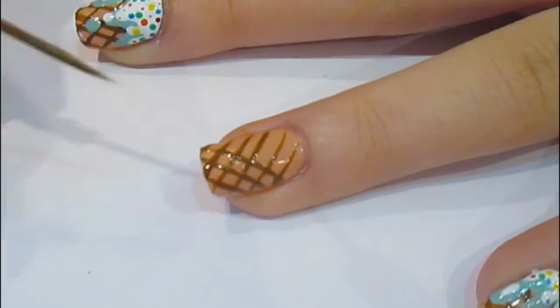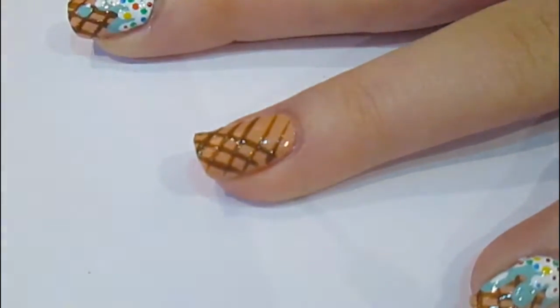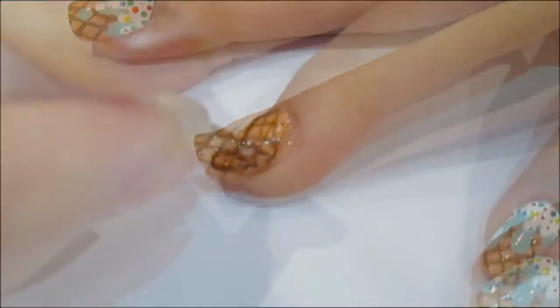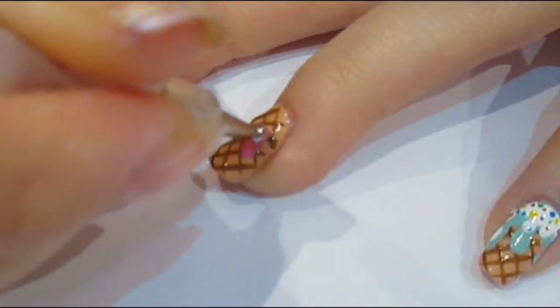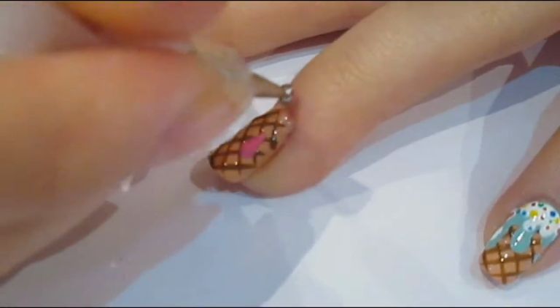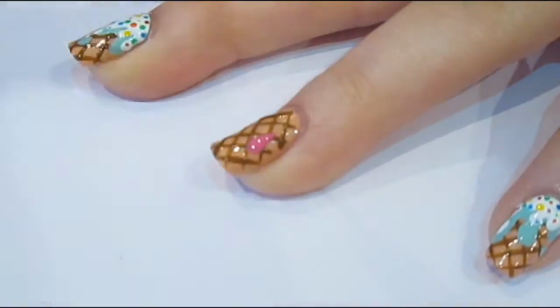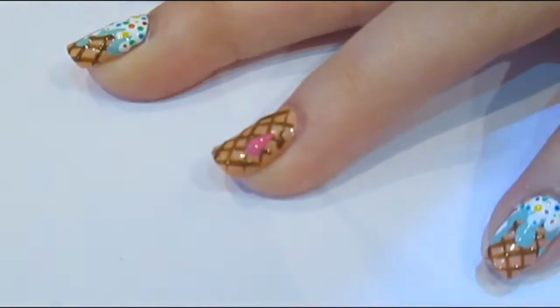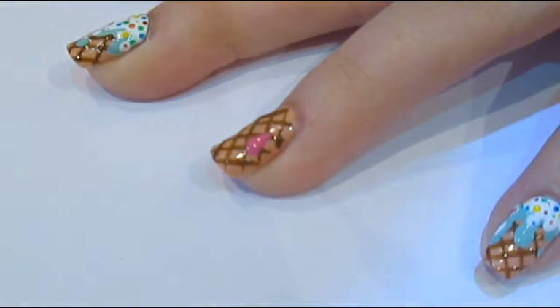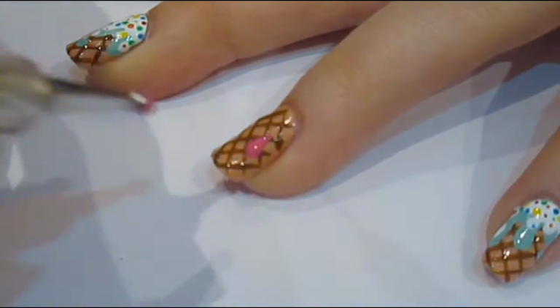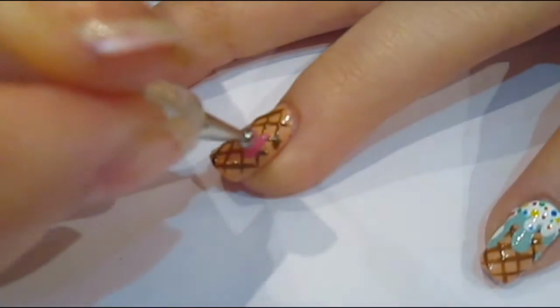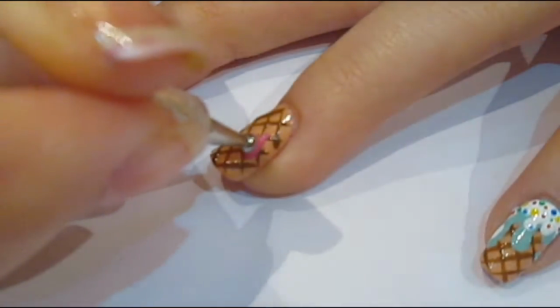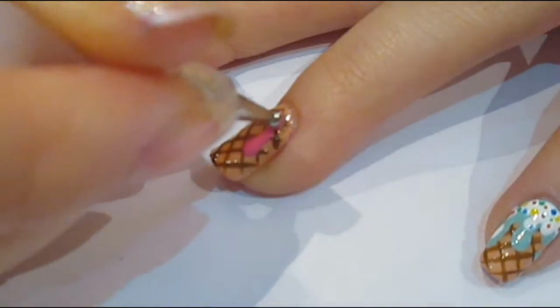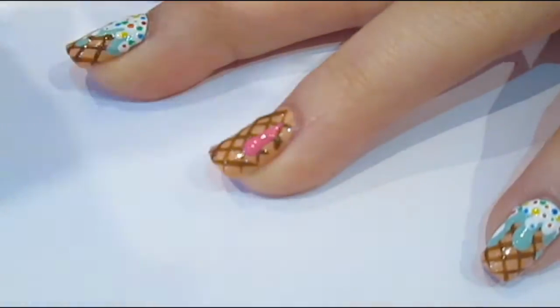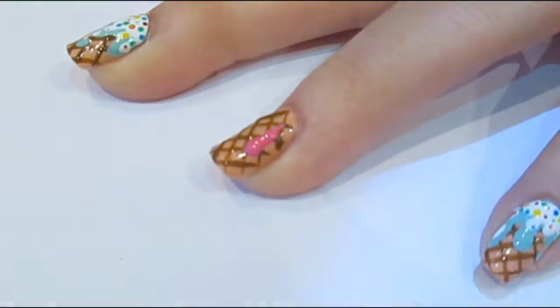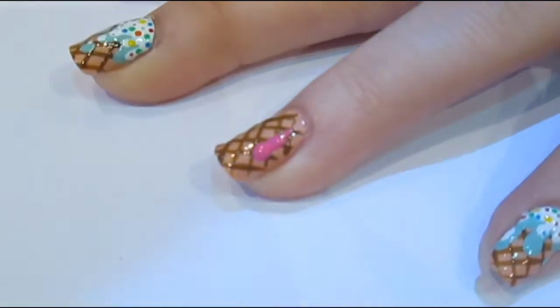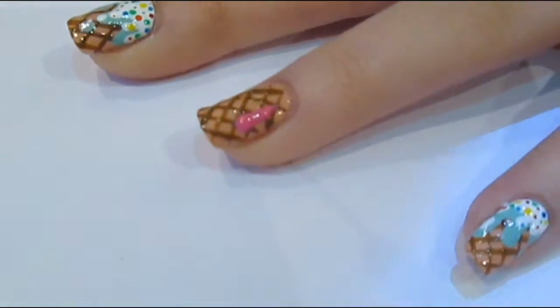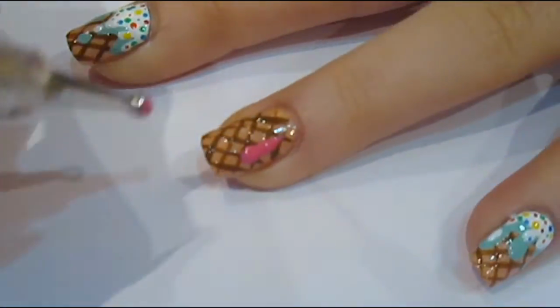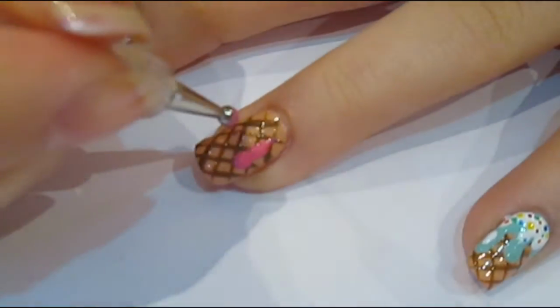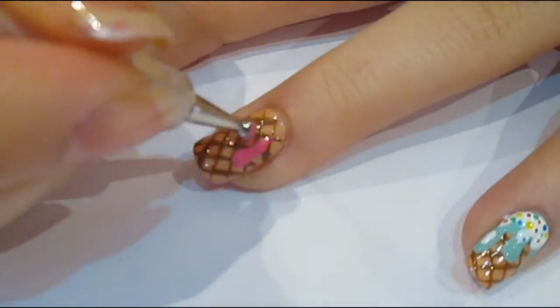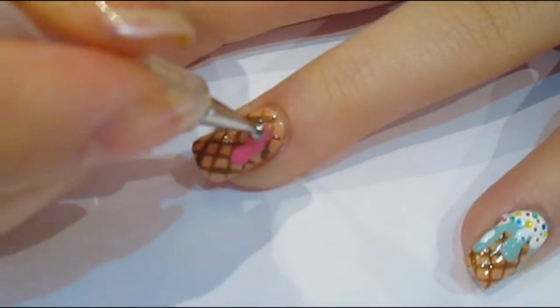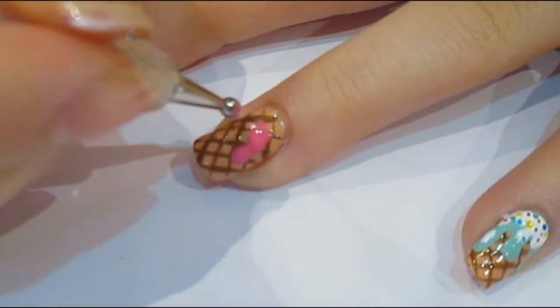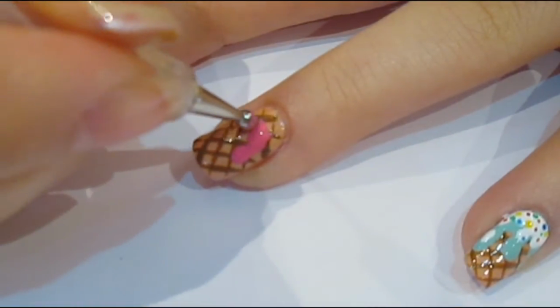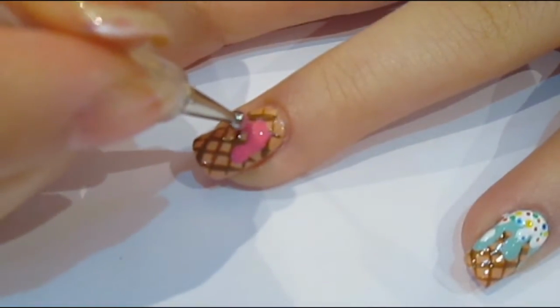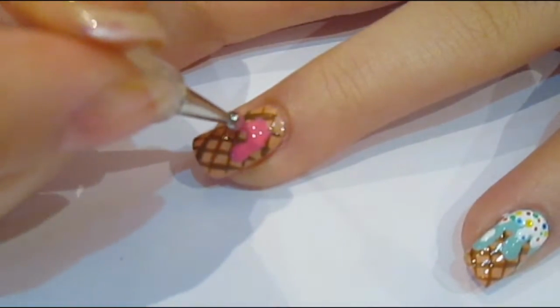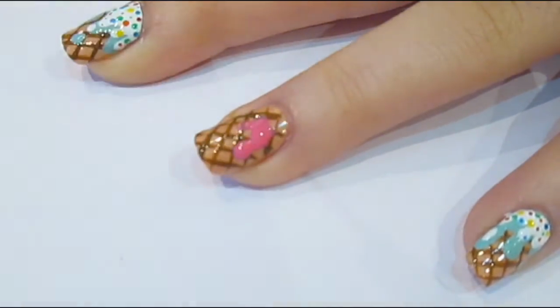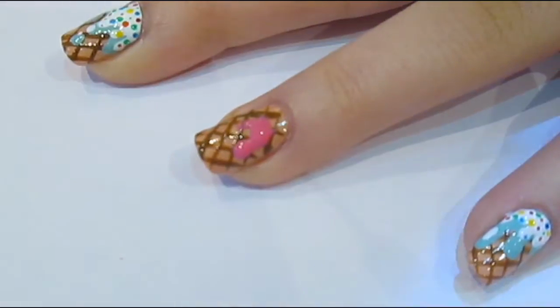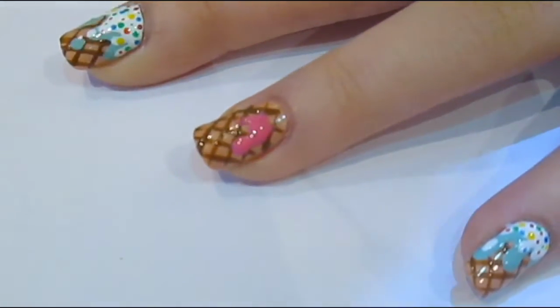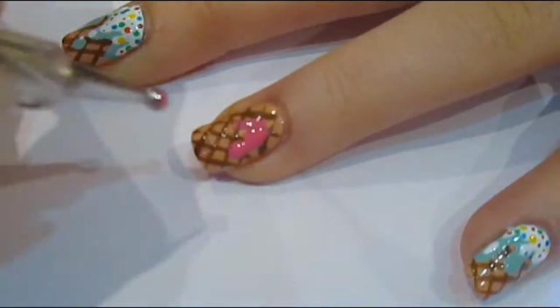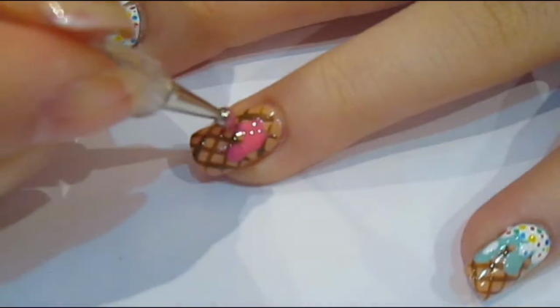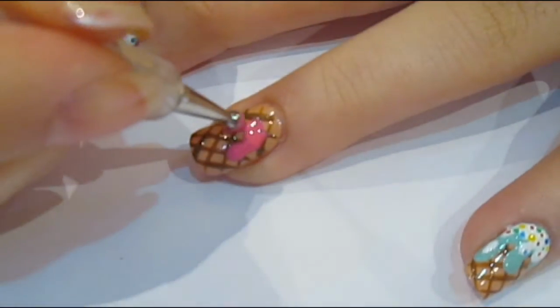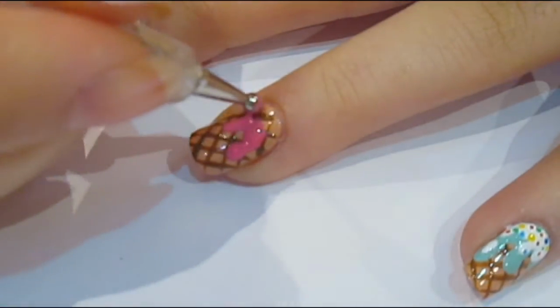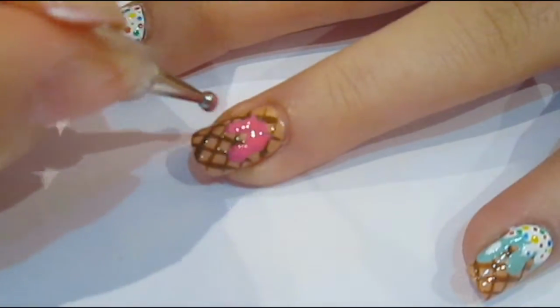Then you want to go ahead and you can start with your ice cream flavour. I've gone for pink, which is obviously strawberry, and I've alternated that with mint for obviously mint flavoured ice cream.